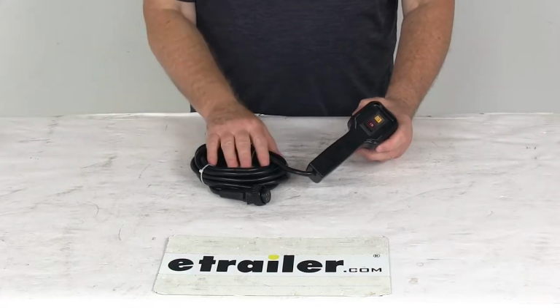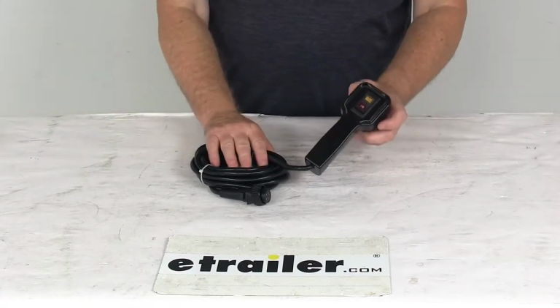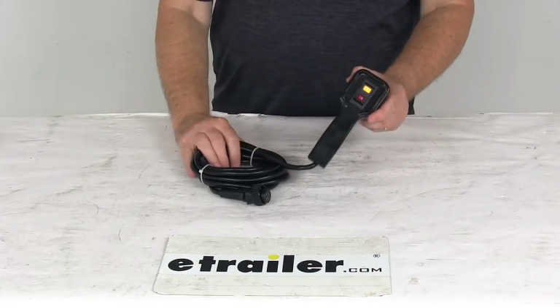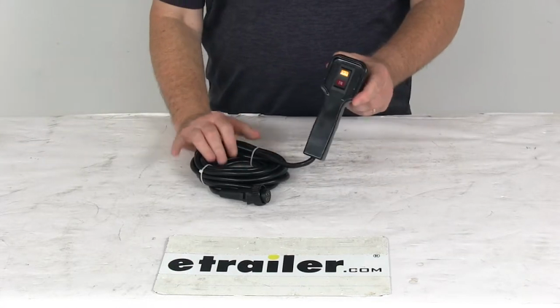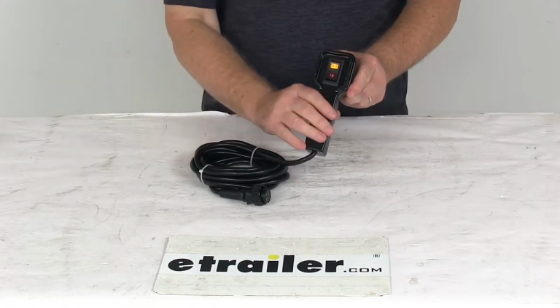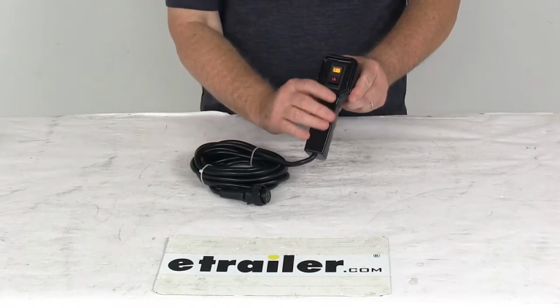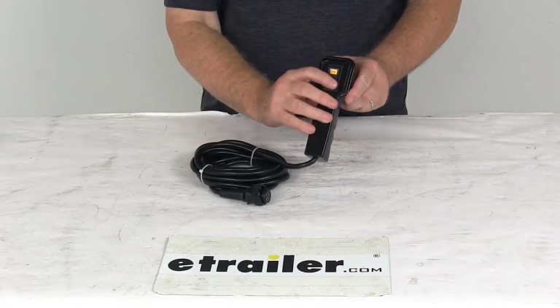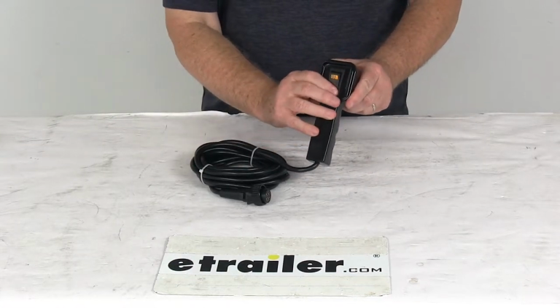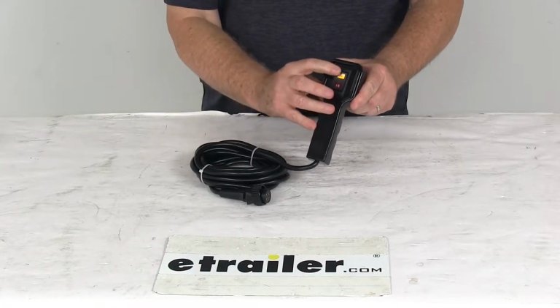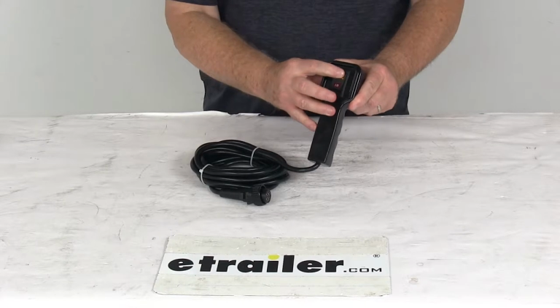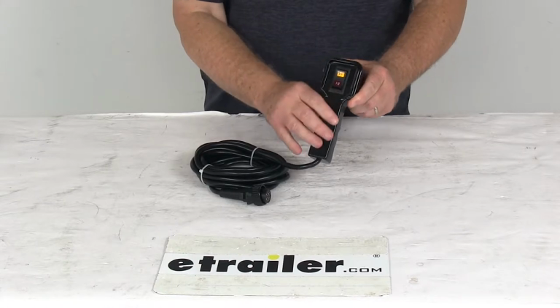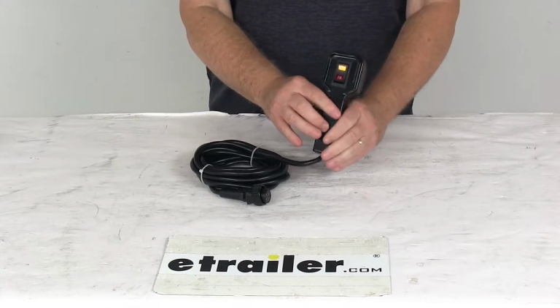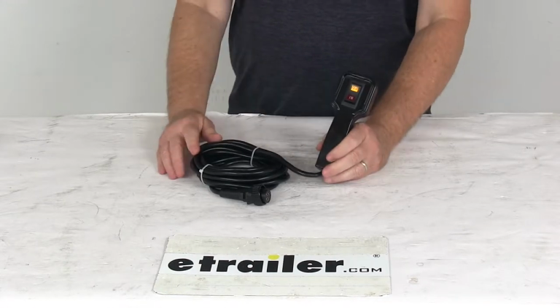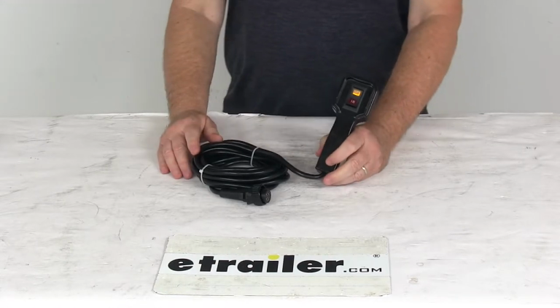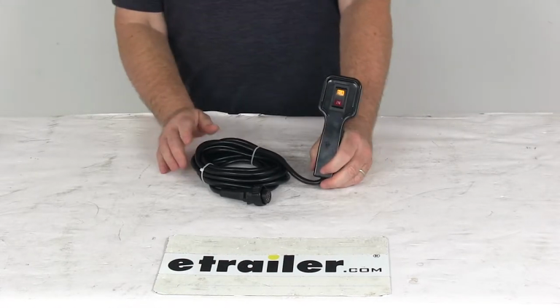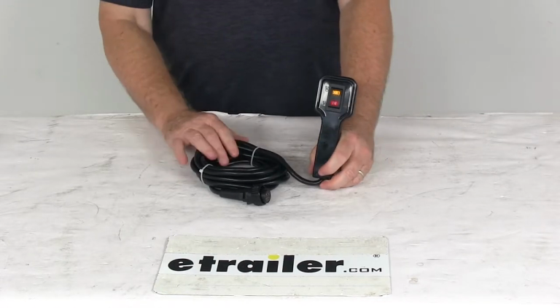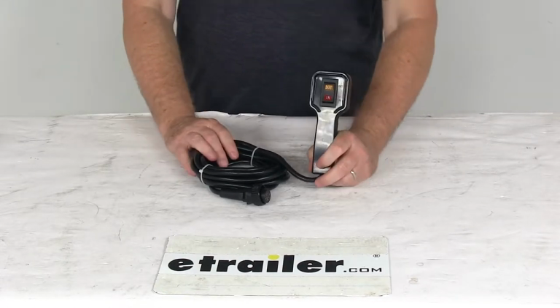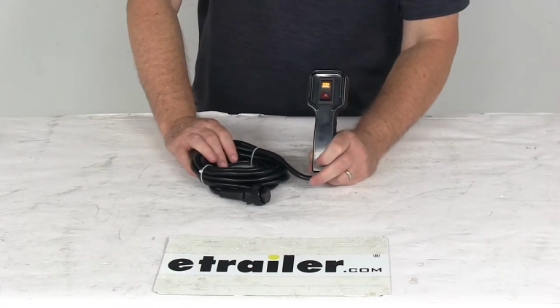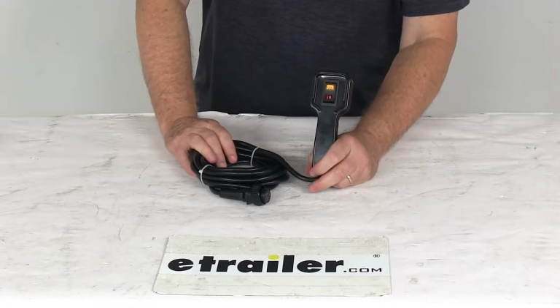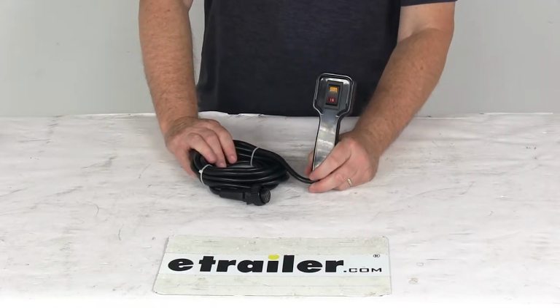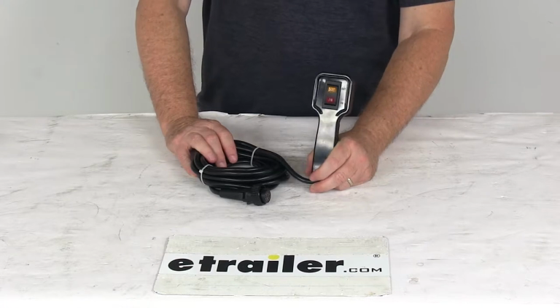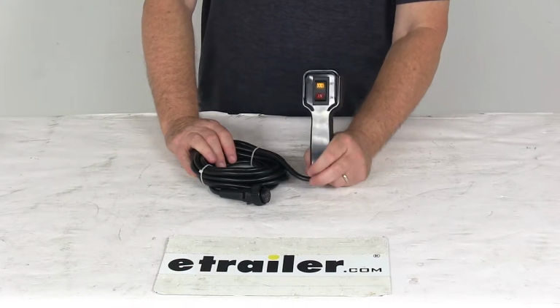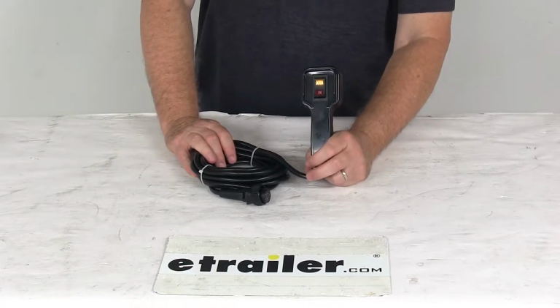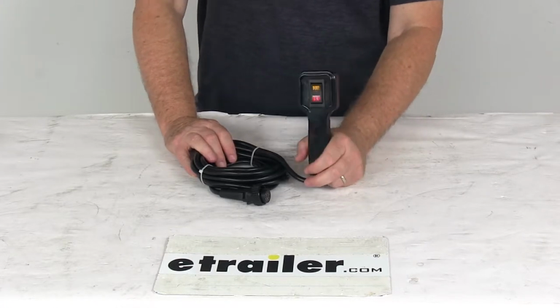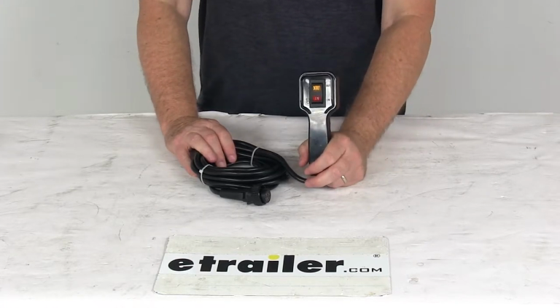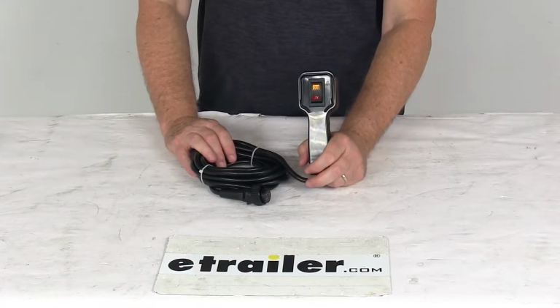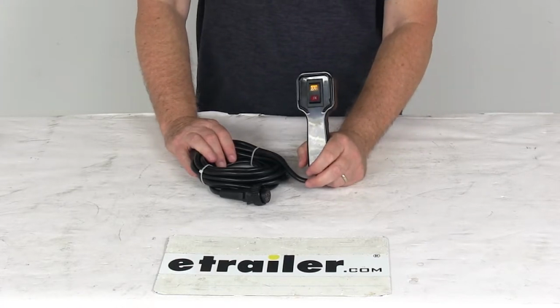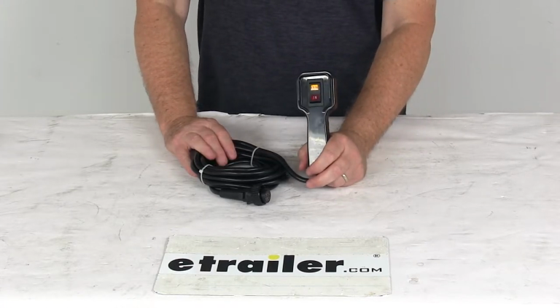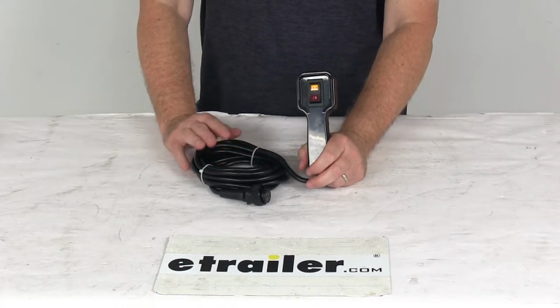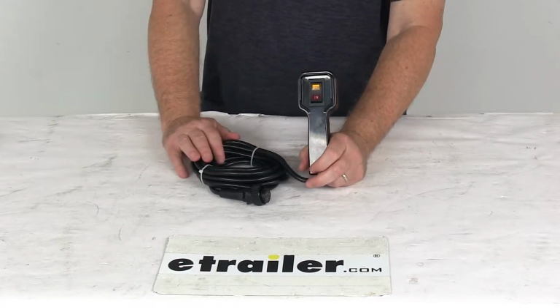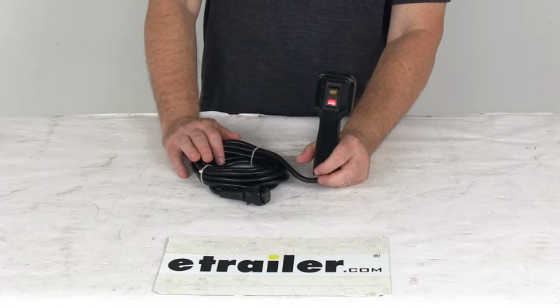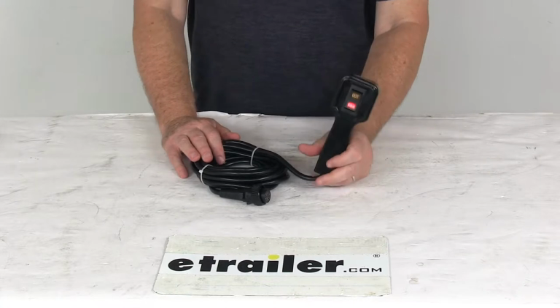Today we're going to take a look at the replacement handheld remote for the Bulldog BDW10012 off-road winch. This remote is designed to fit the Bulldog heavy-duty series off-road winch, part number BDW10012, which we do sell separately on our website.